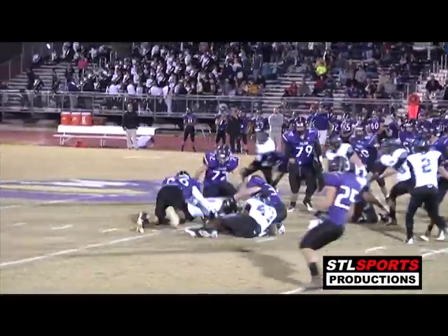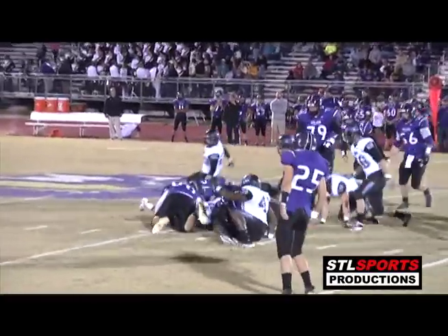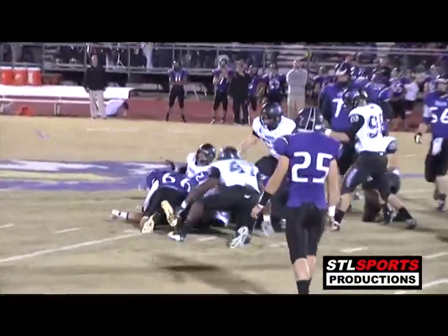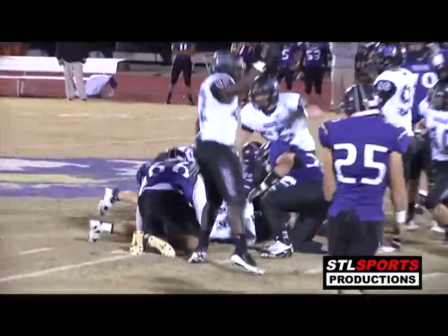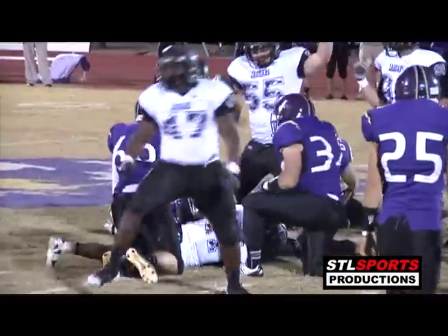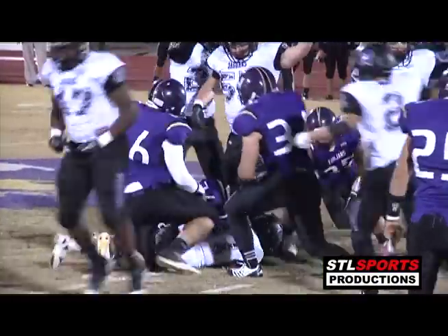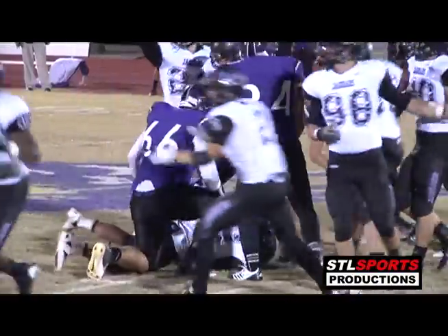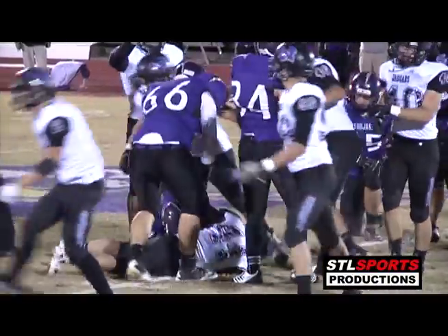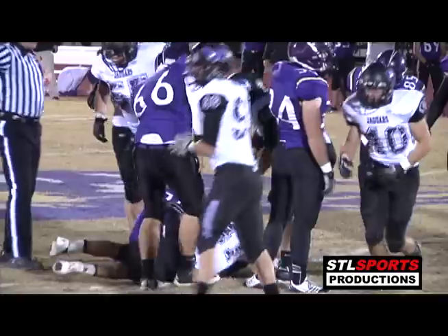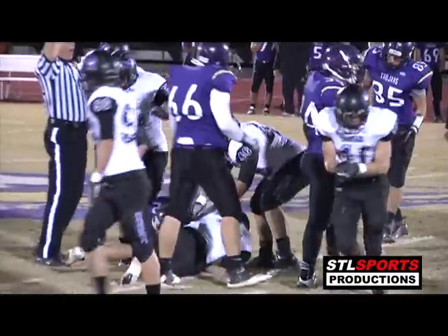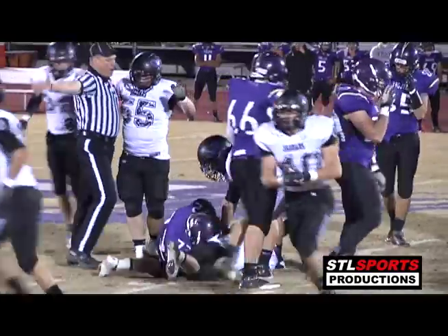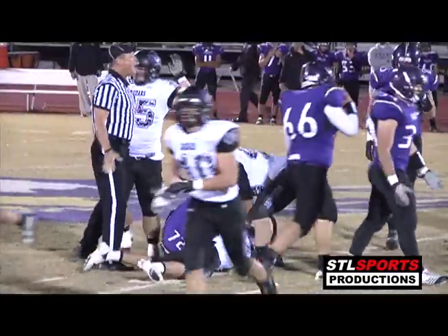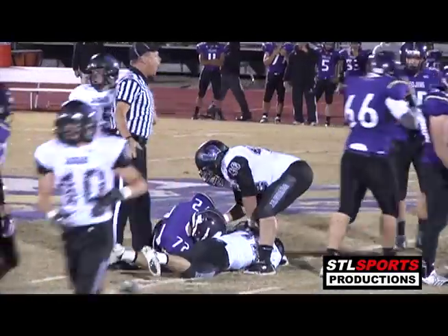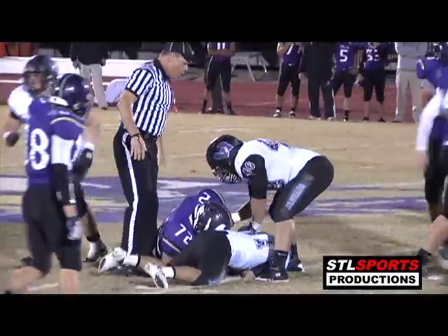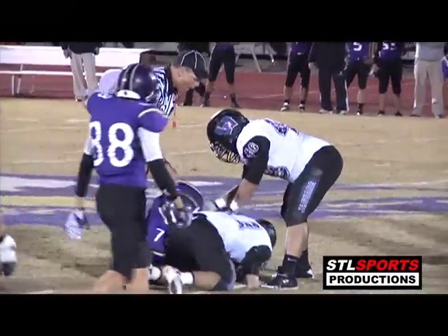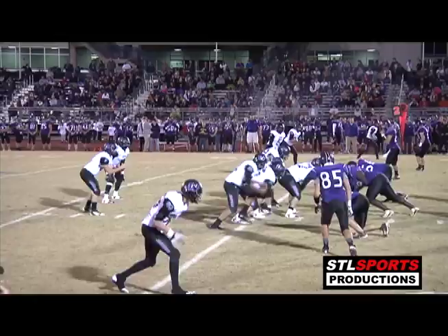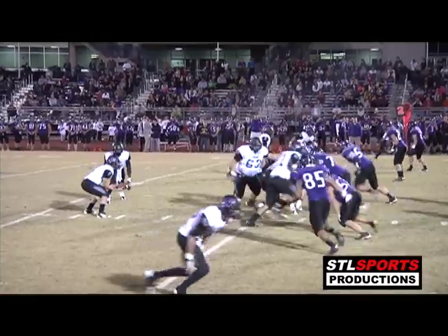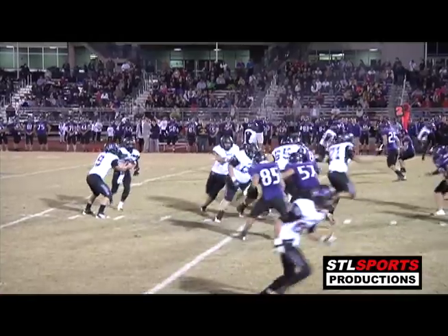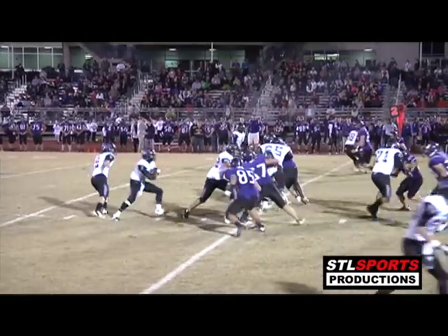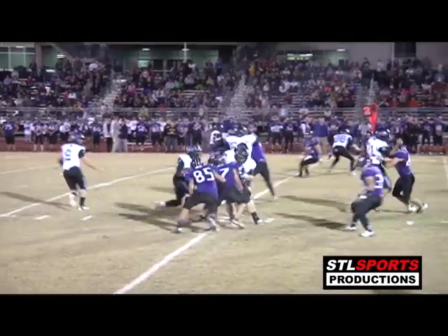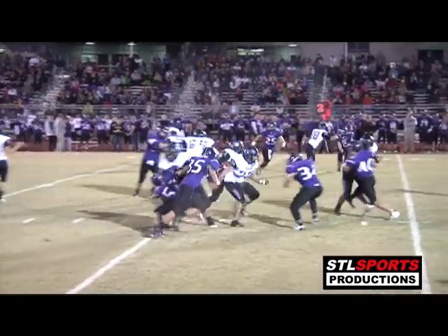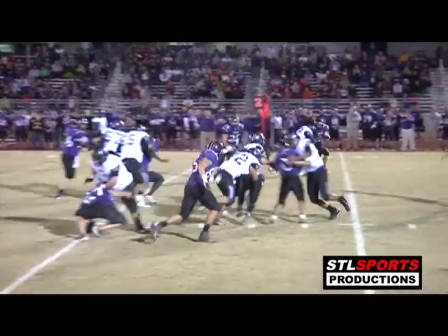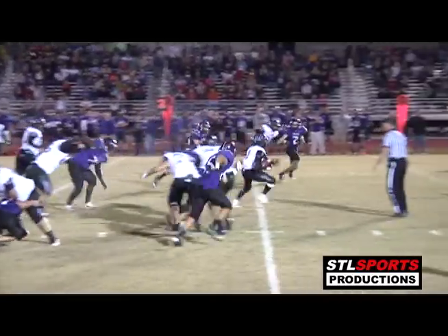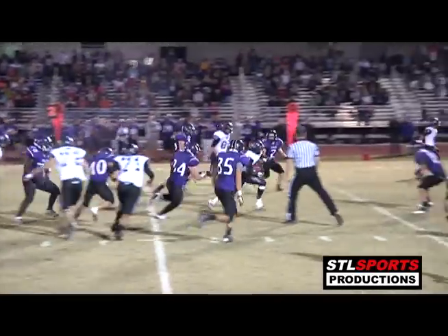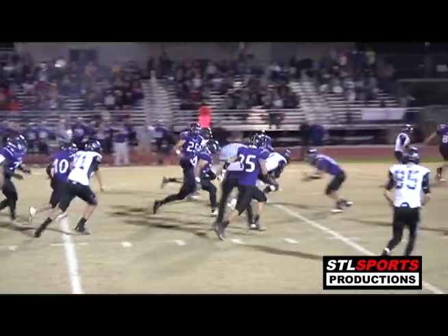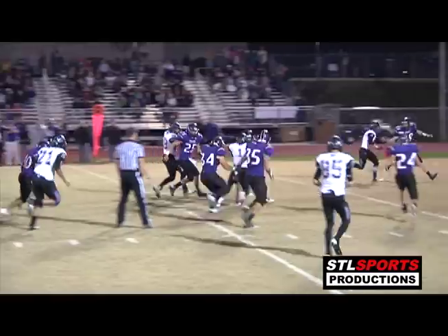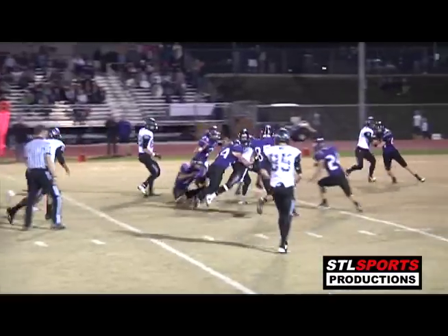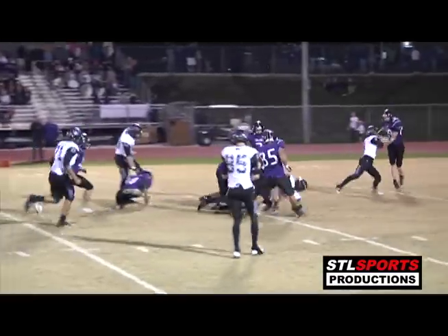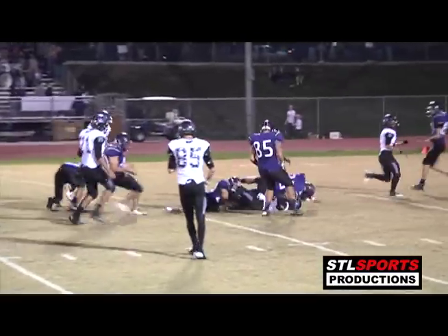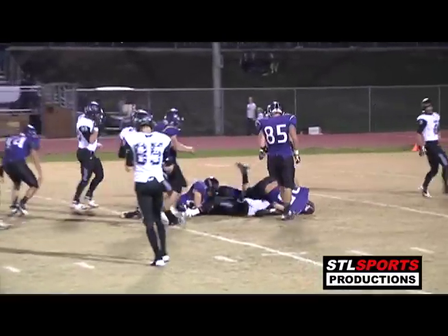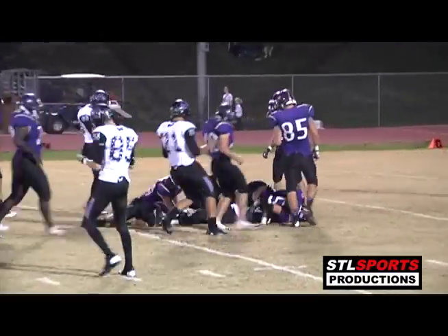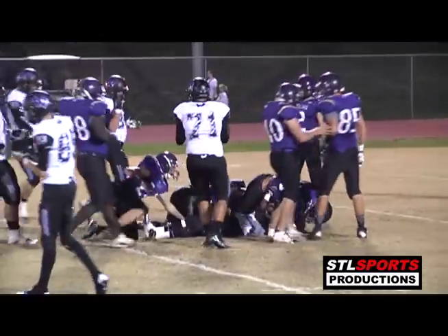The ball is down on the field, it's loose — the Trojans look like they lost it. Looks like the Jaguars got it on the turnover in the back side of that defense. There's a handoff to Williamson on second down and he finds a little seam up the middle, puts his head down, and bowls over a defender.